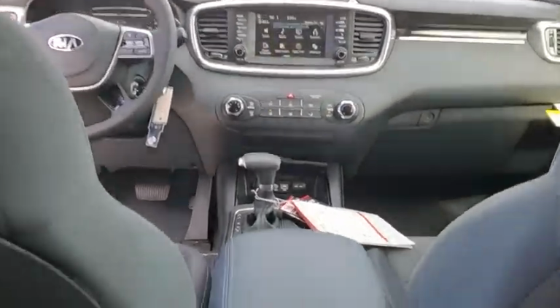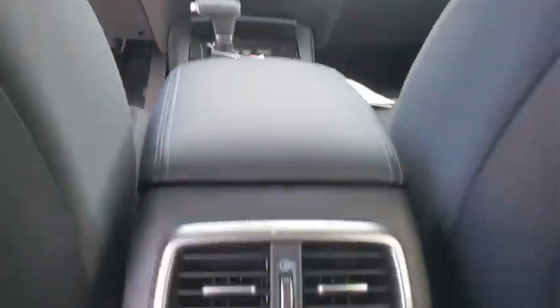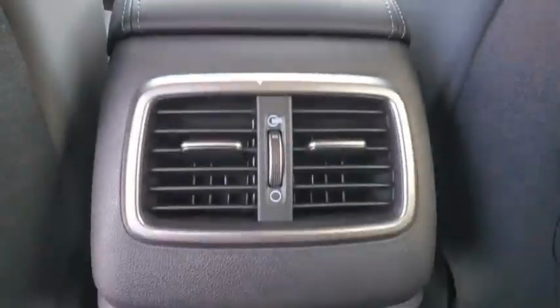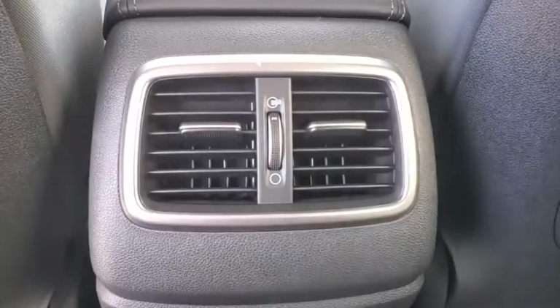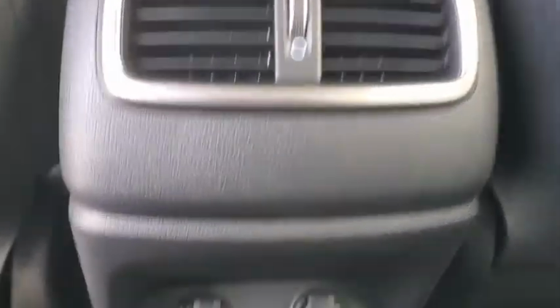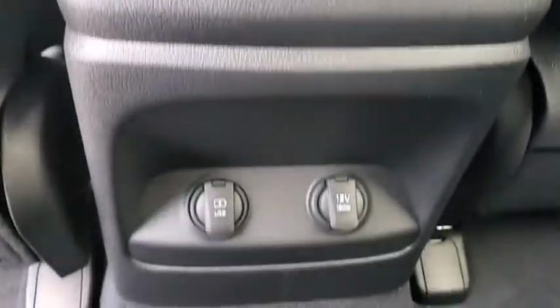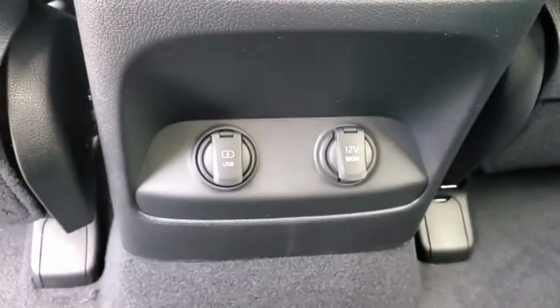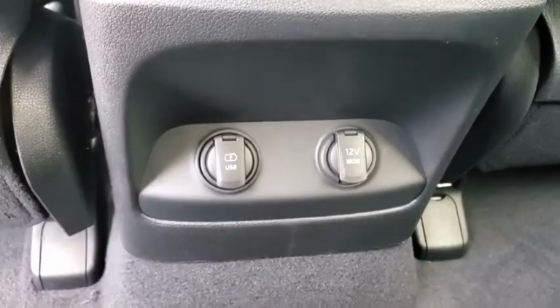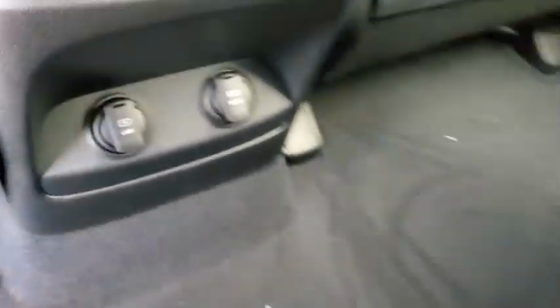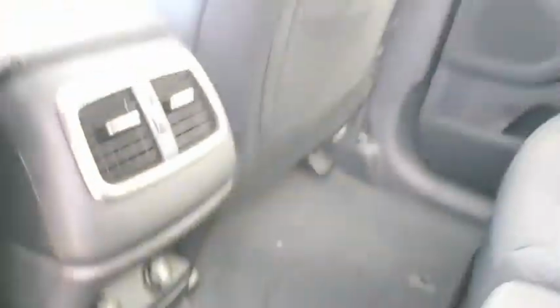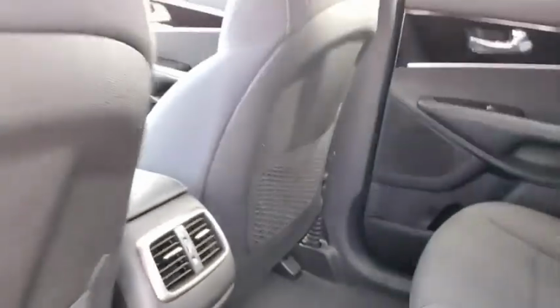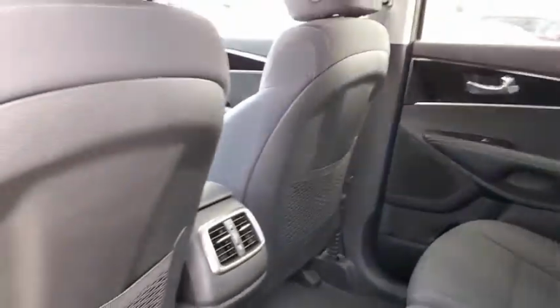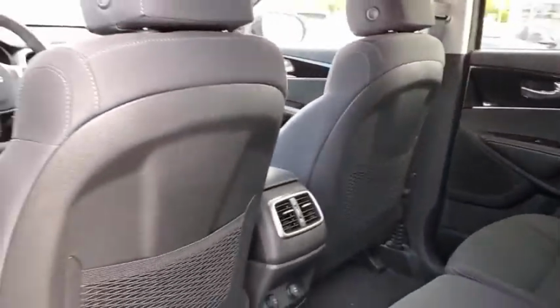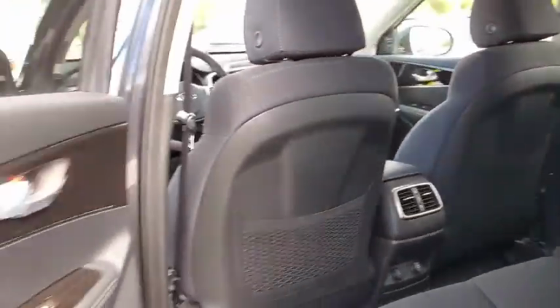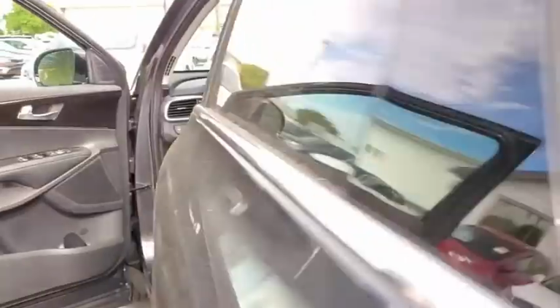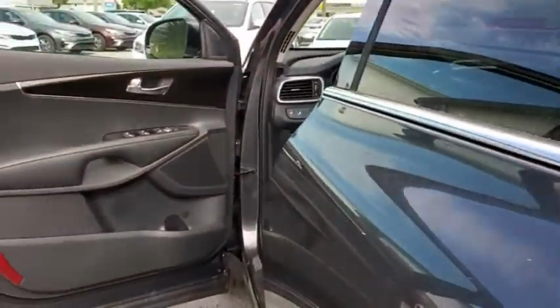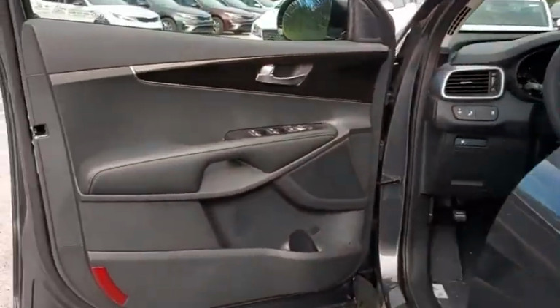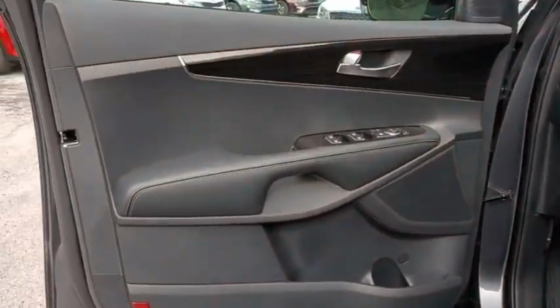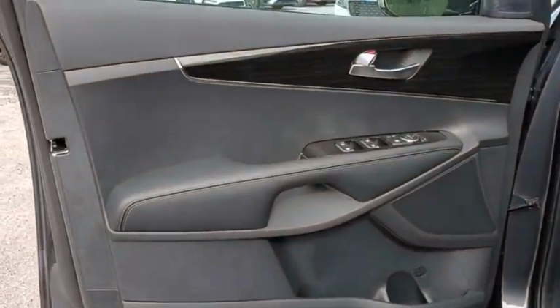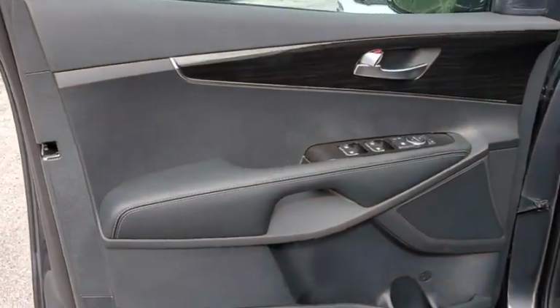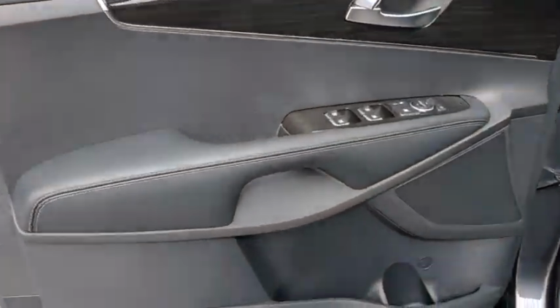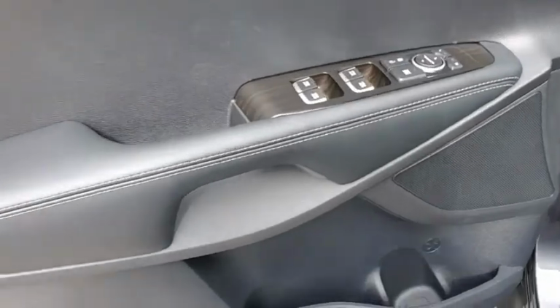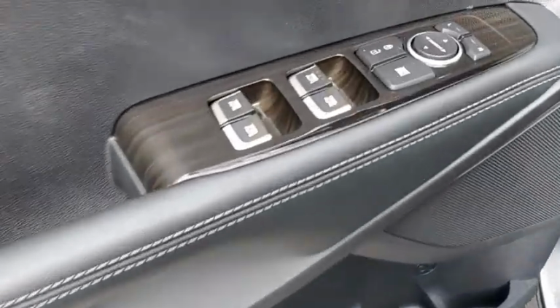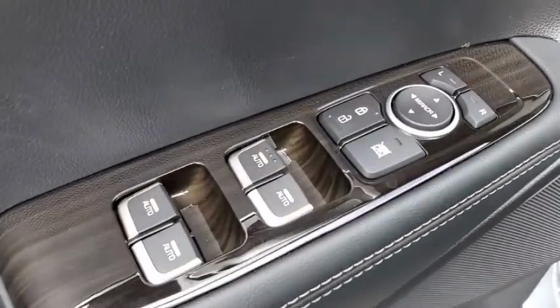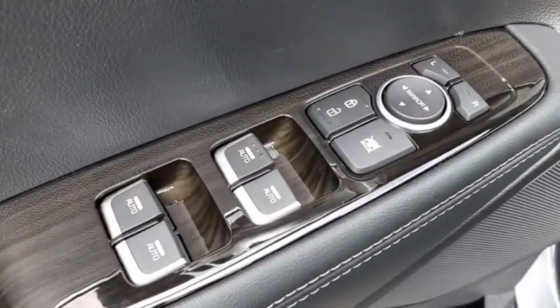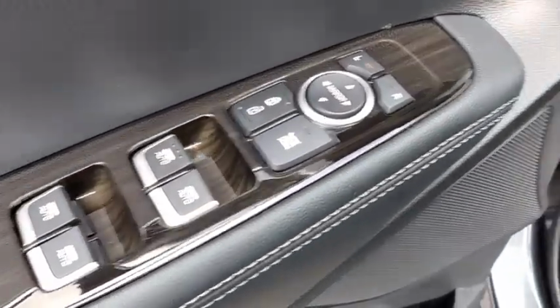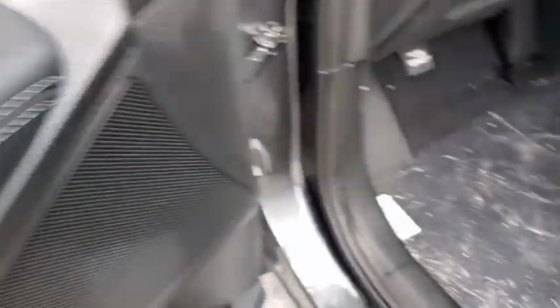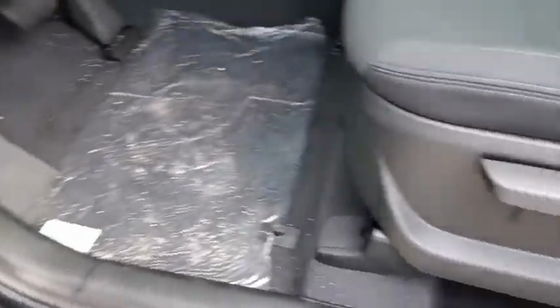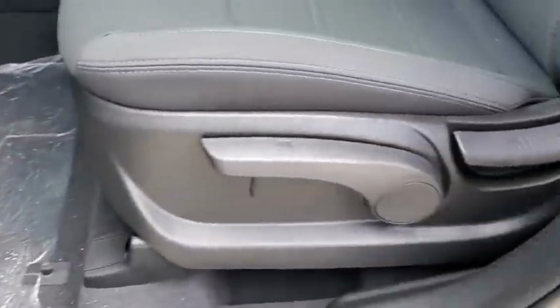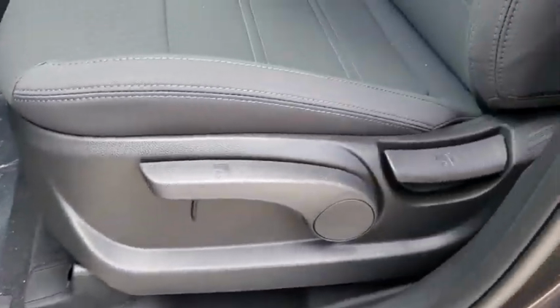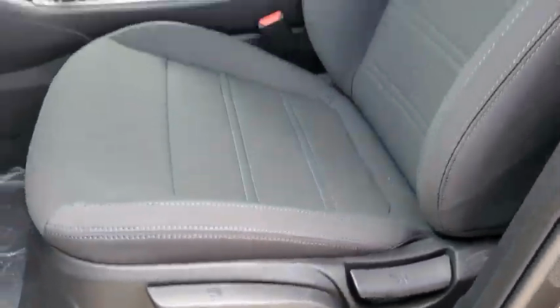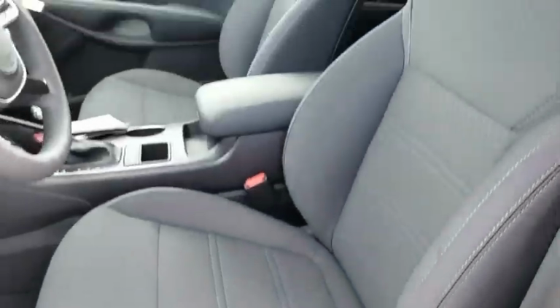Front wheel drive, AM FM stereo radio, MP3 player, power door locks, bucket seats, power windows. A vehicle like this doesn't come along every day. Come in and get it before someone else does.